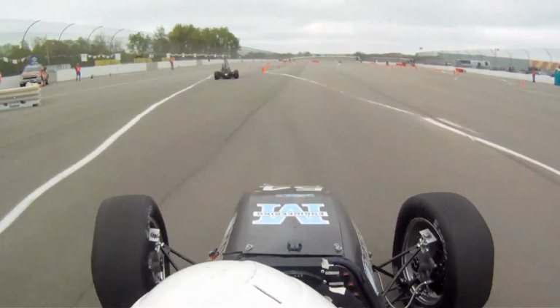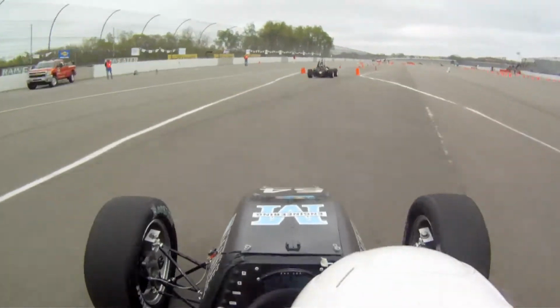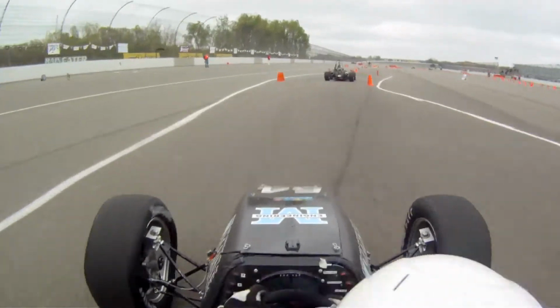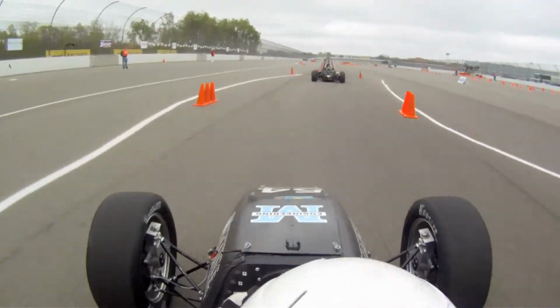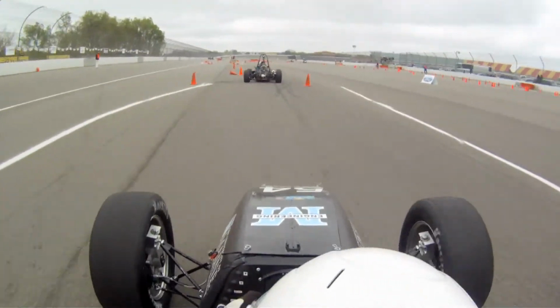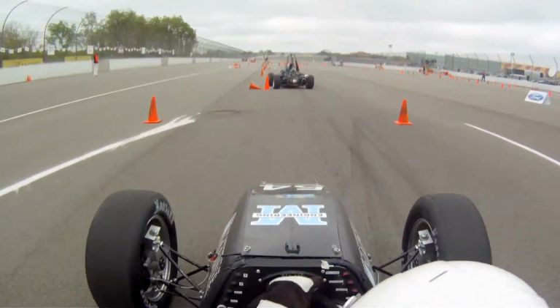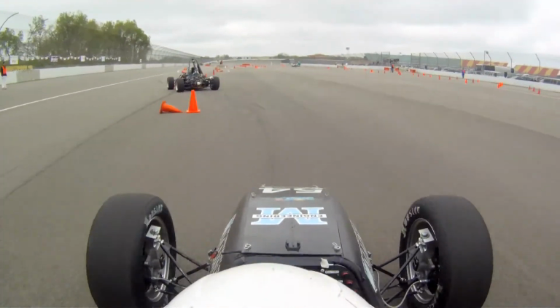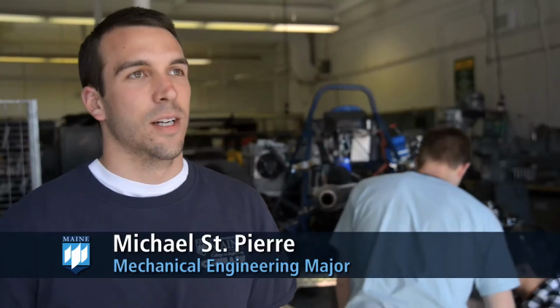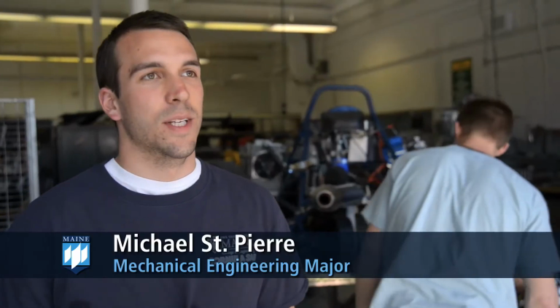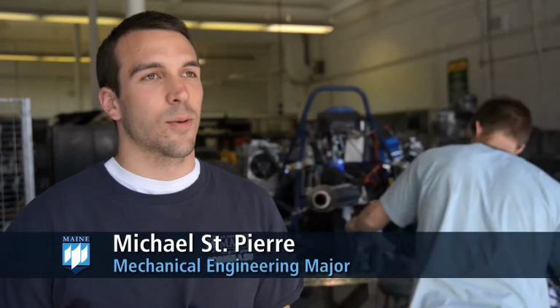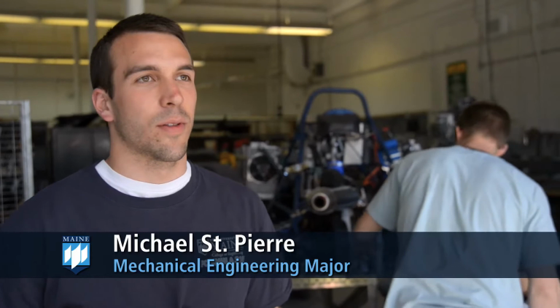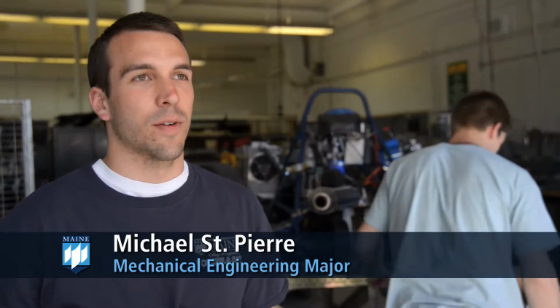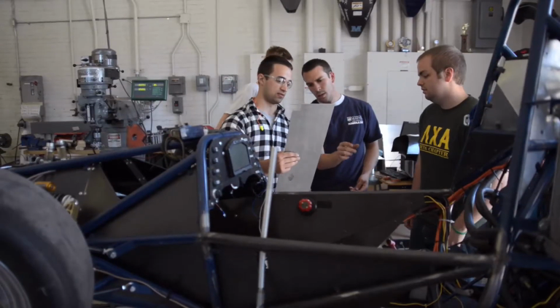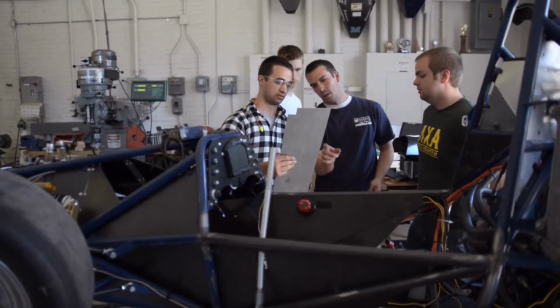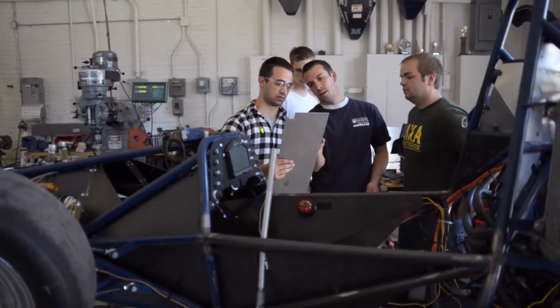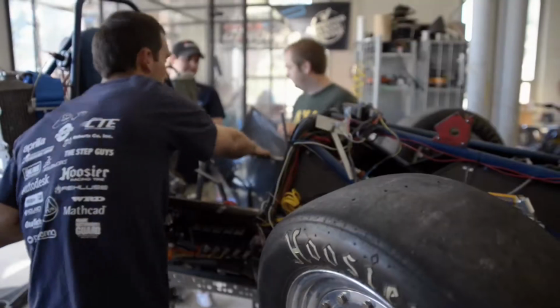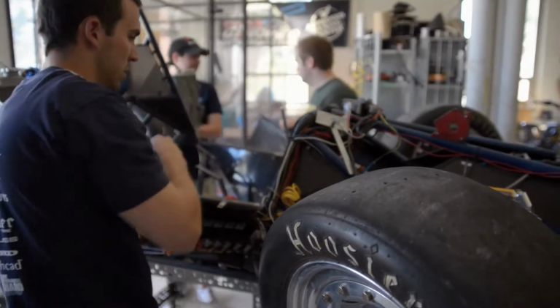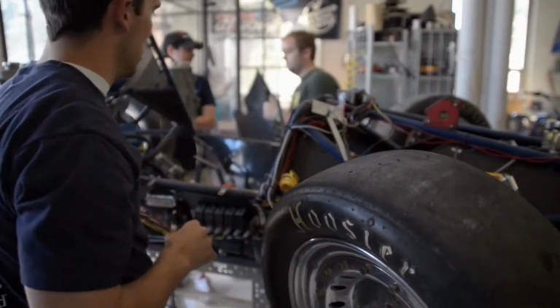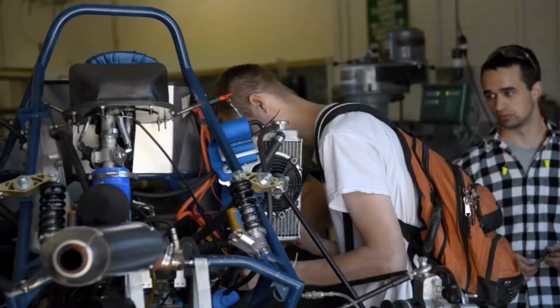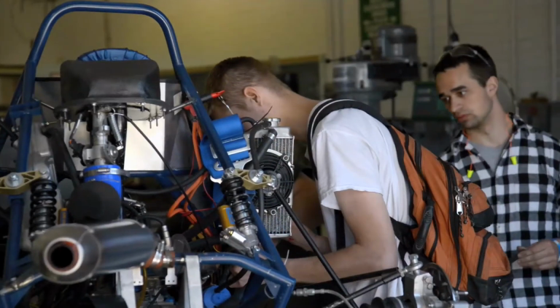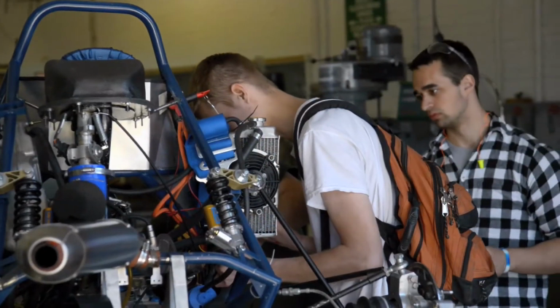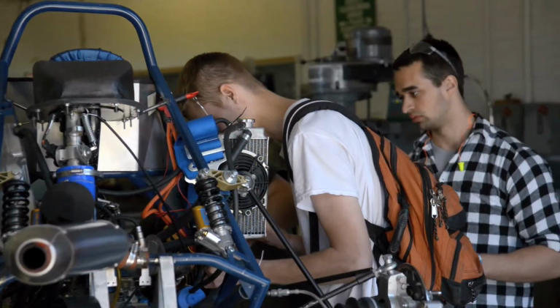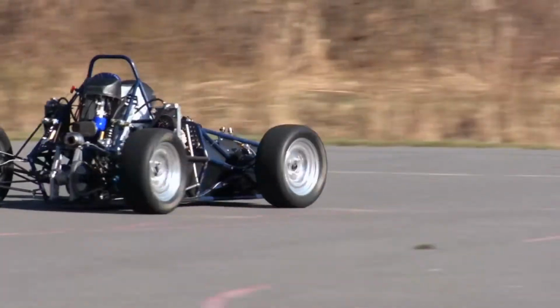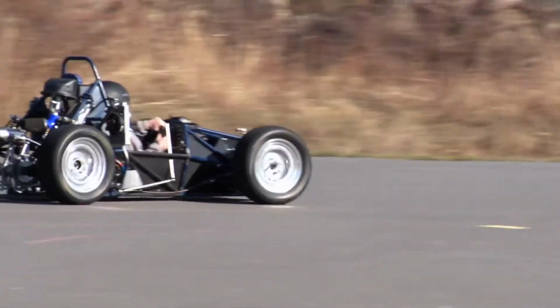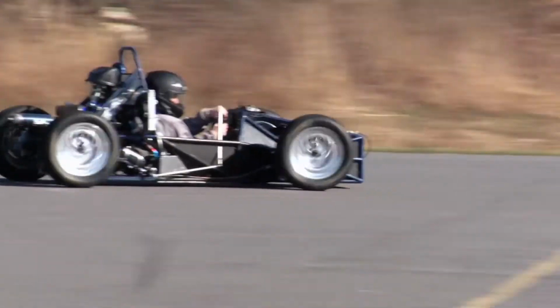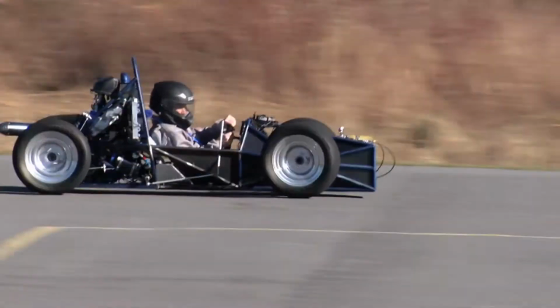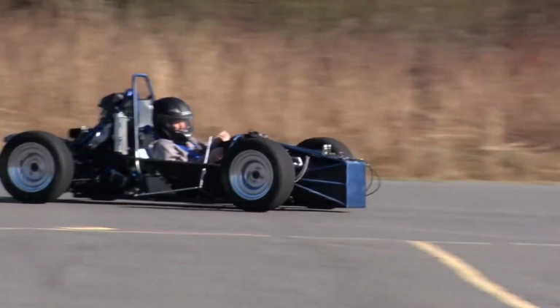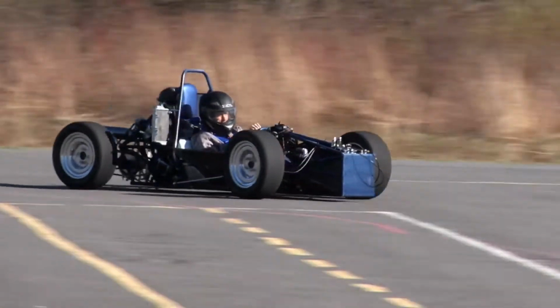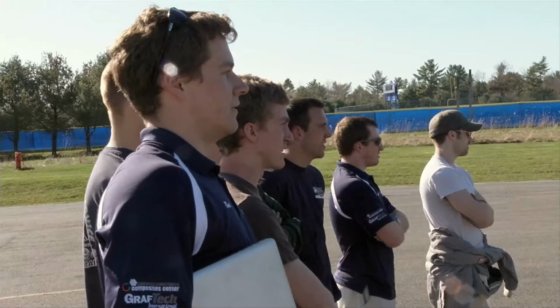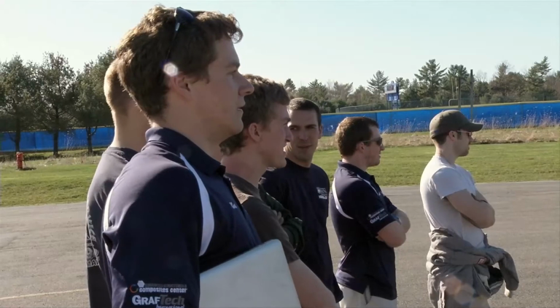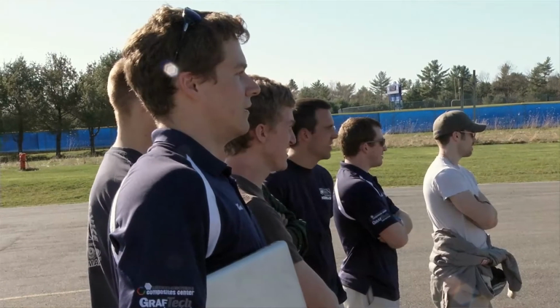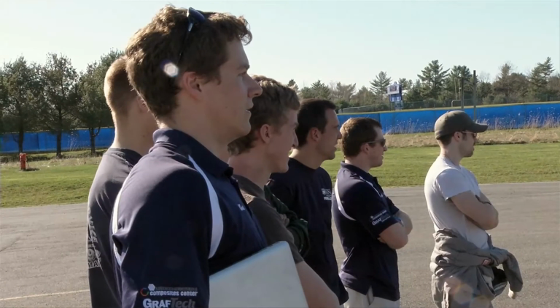This is the Formula SAE race car. Me along with fifteen or so other engineering students have been working on designing and fabricating this car. This is our second year we plan to bring this car to the competition. We're very excited about it.